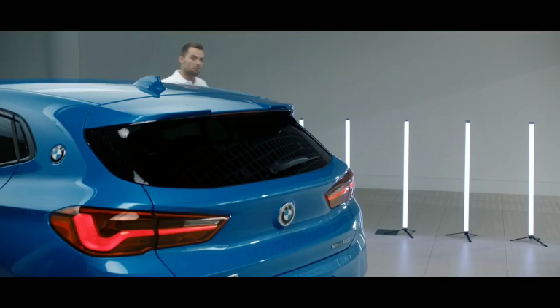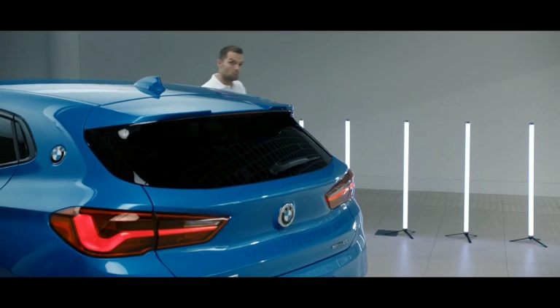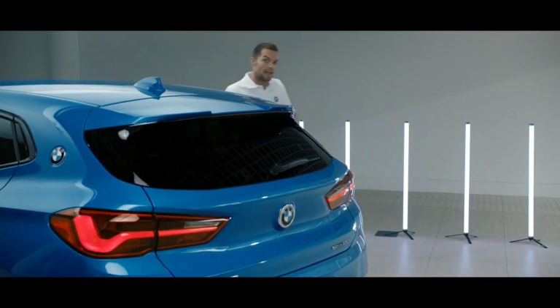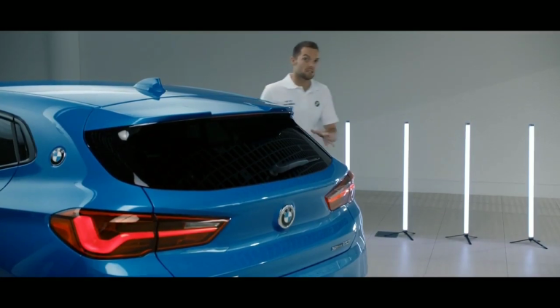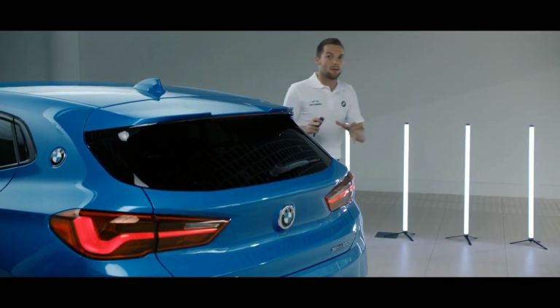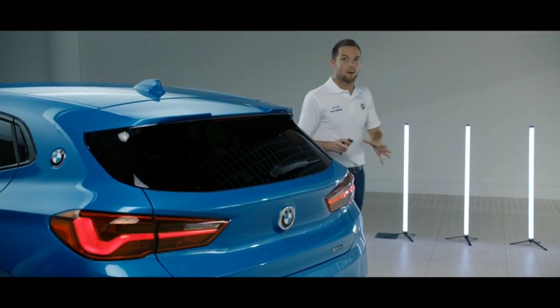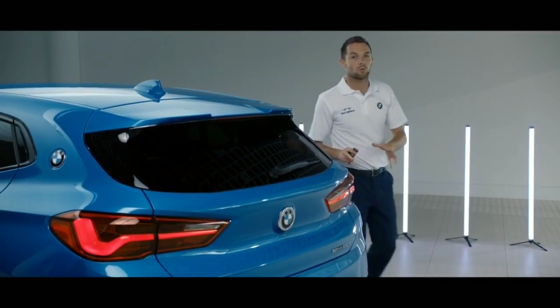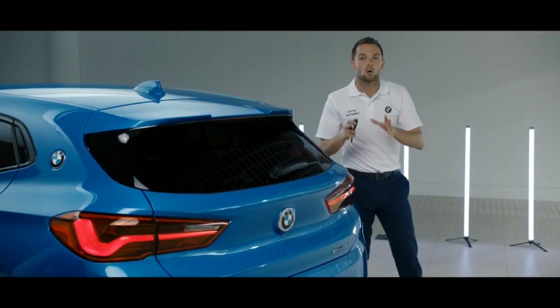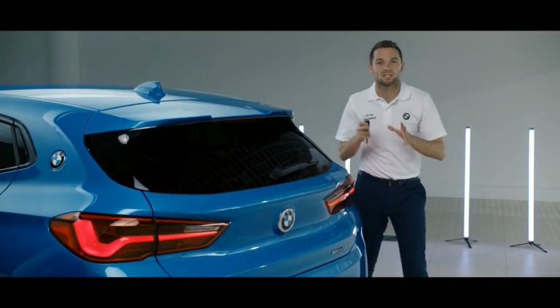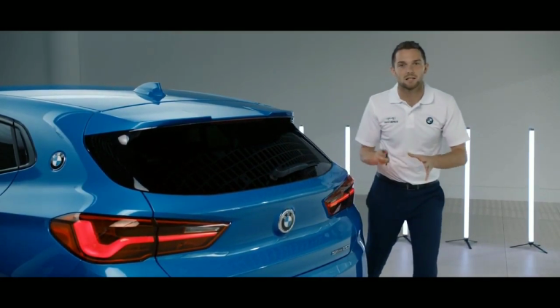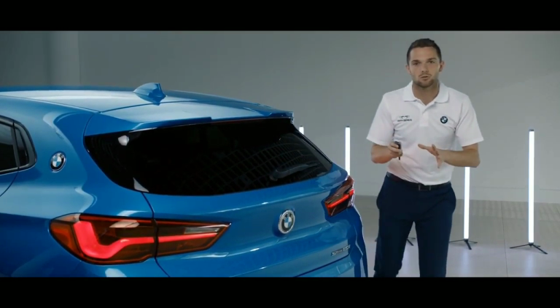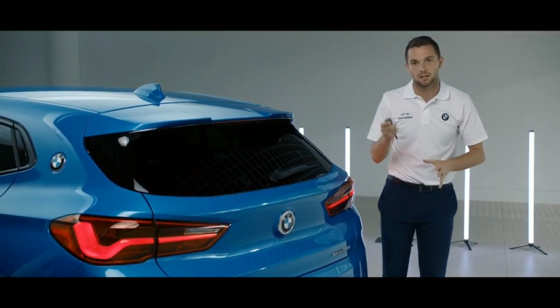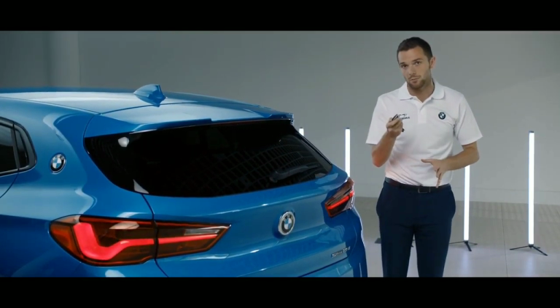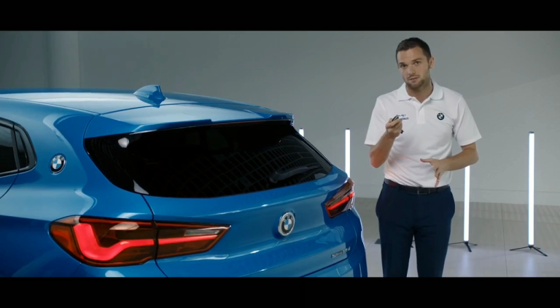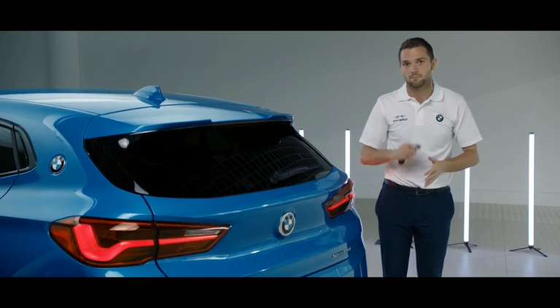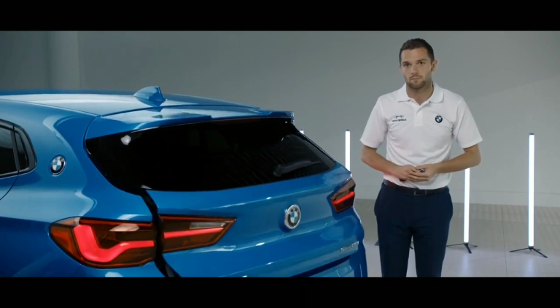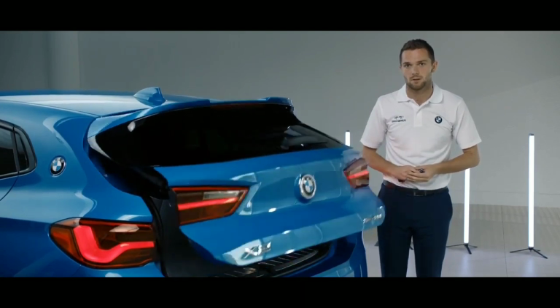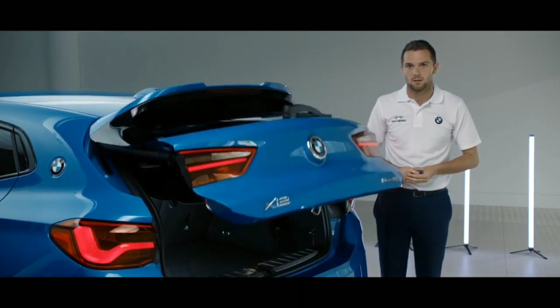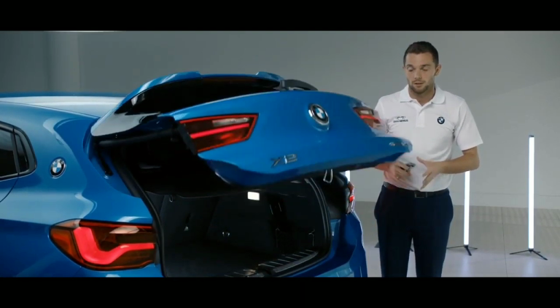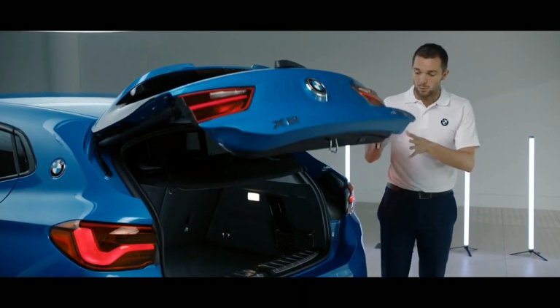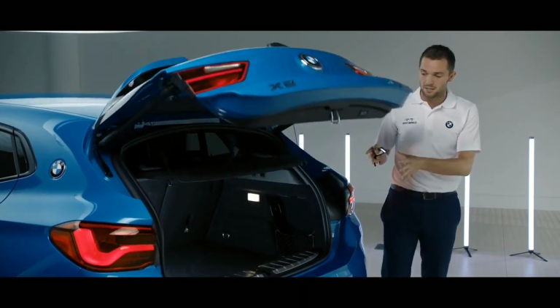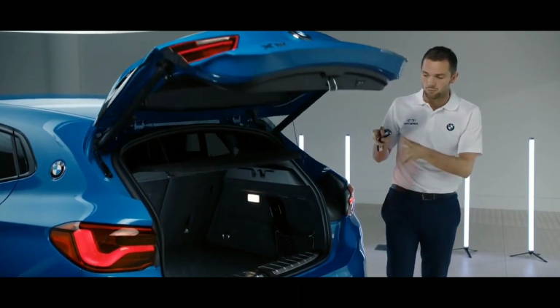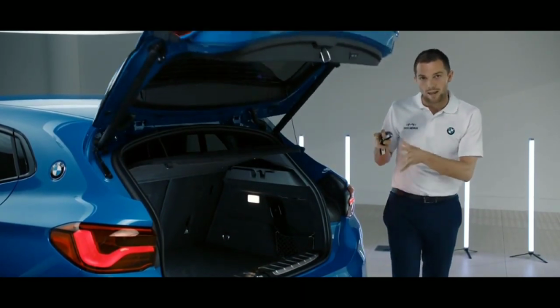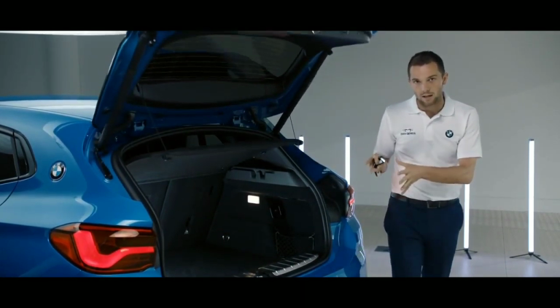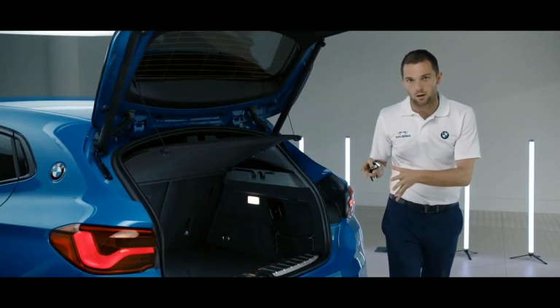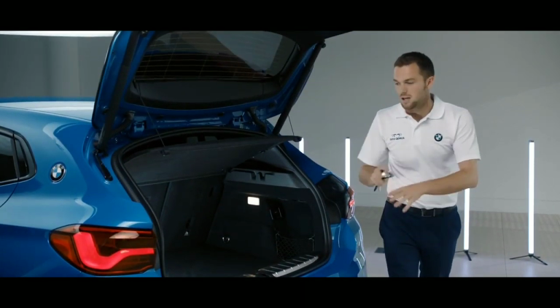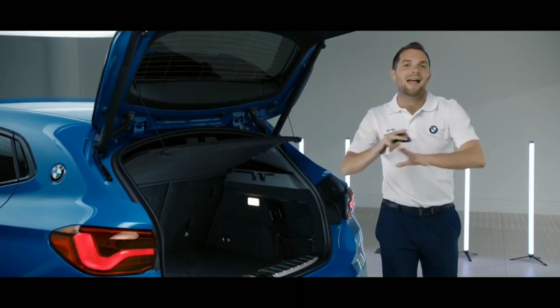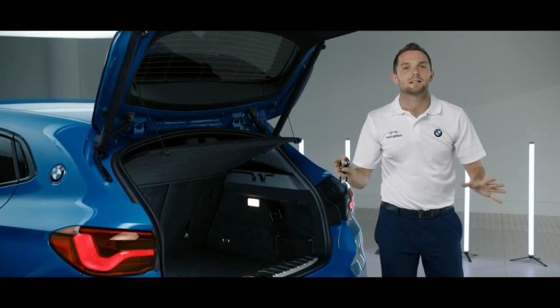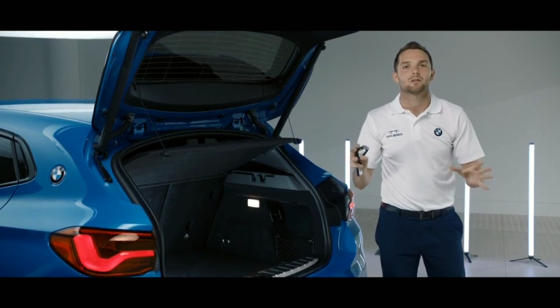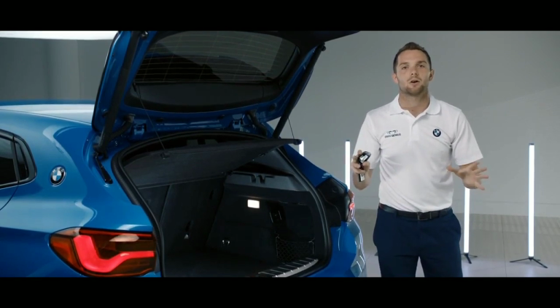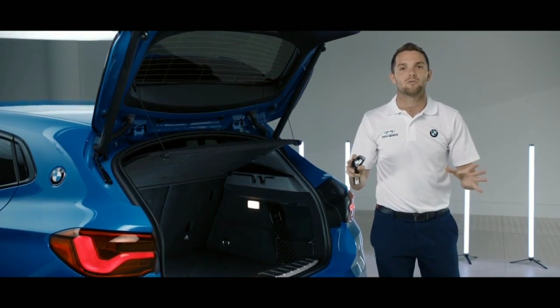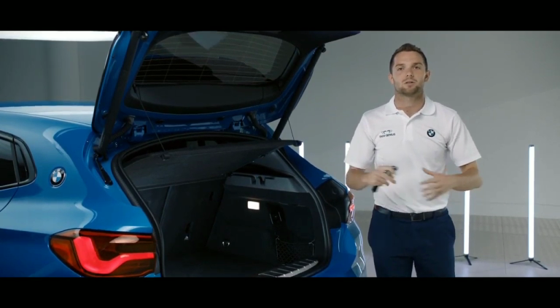The boot on every single BMW X2 opens as standard electronically from a key. There's plenty of room in the back of the car for anything you're going to take on your adventures.